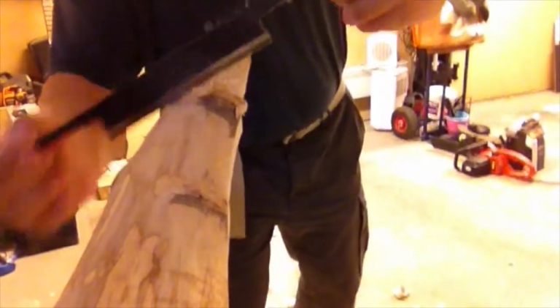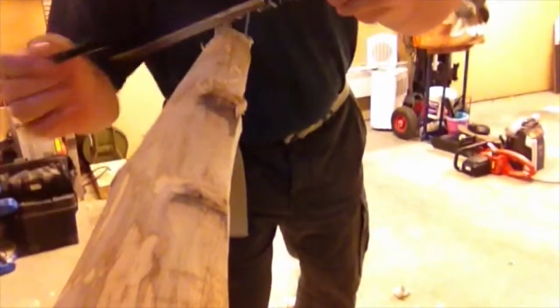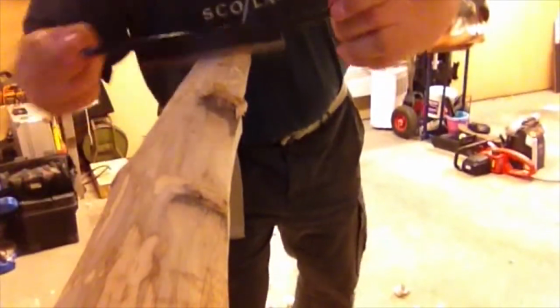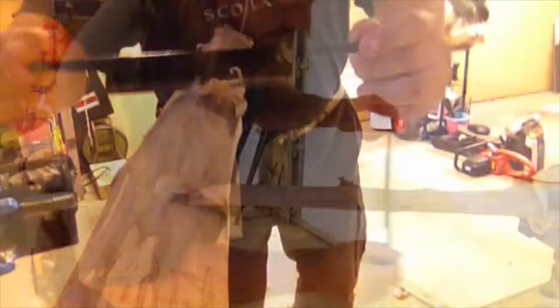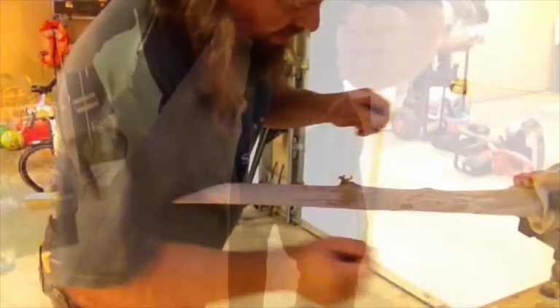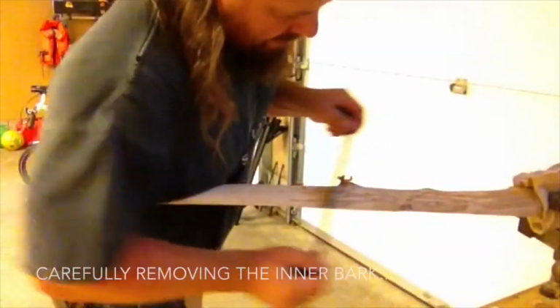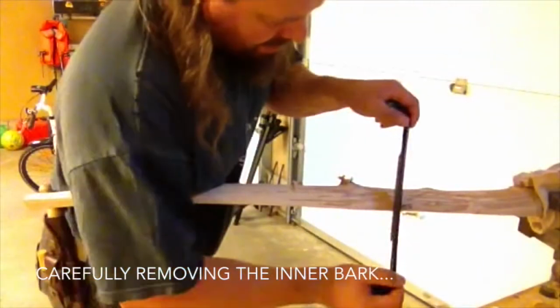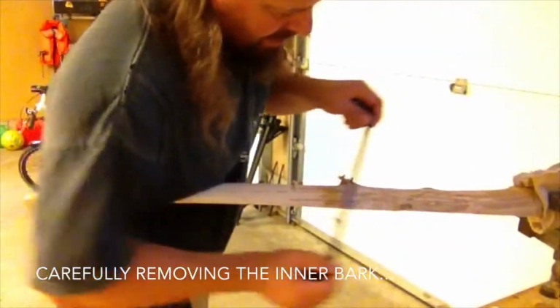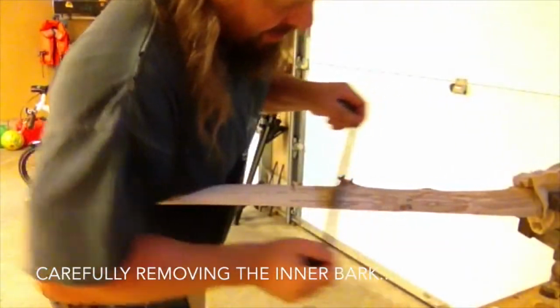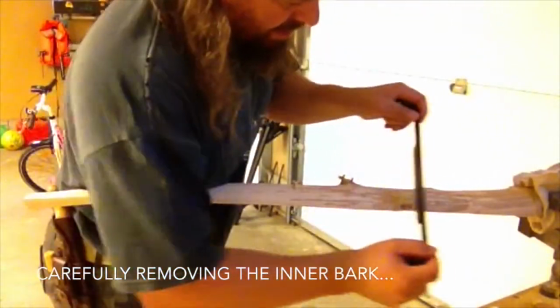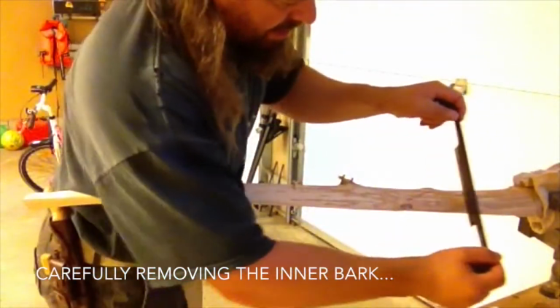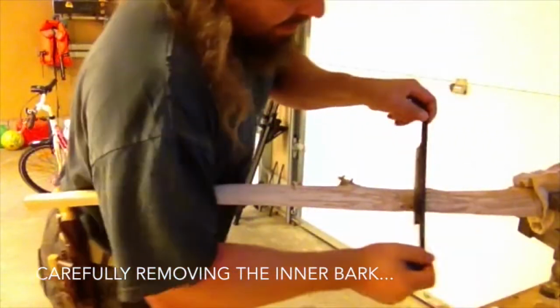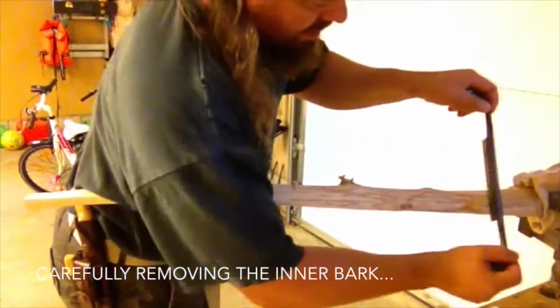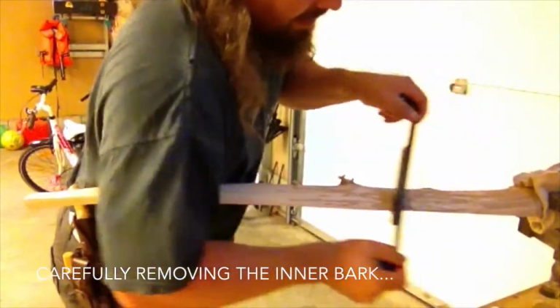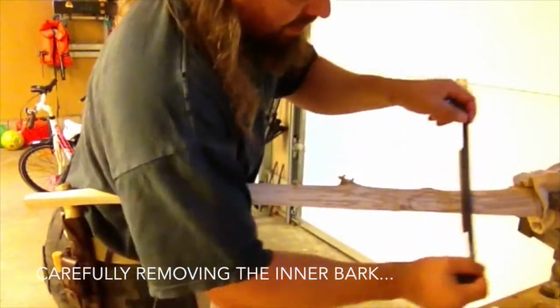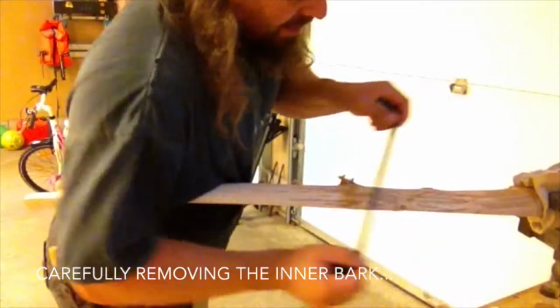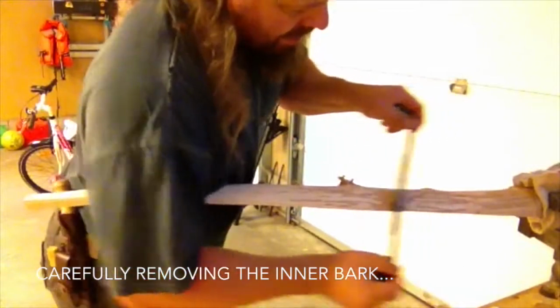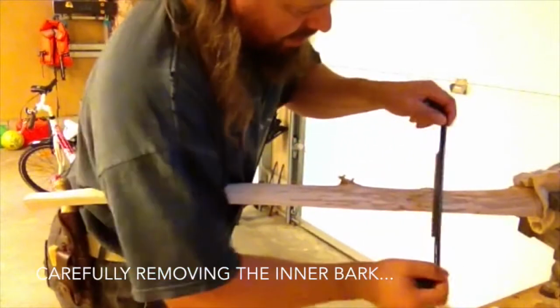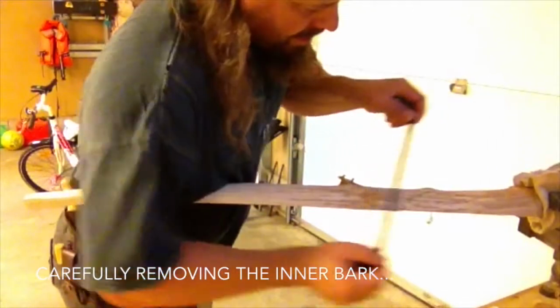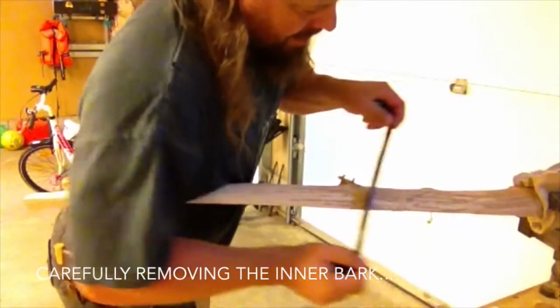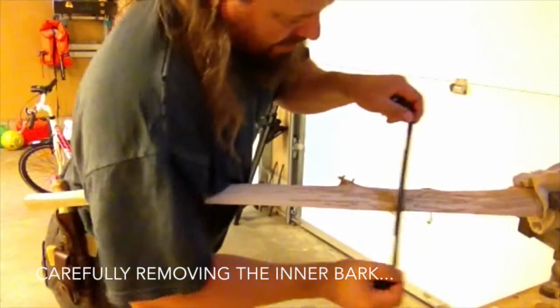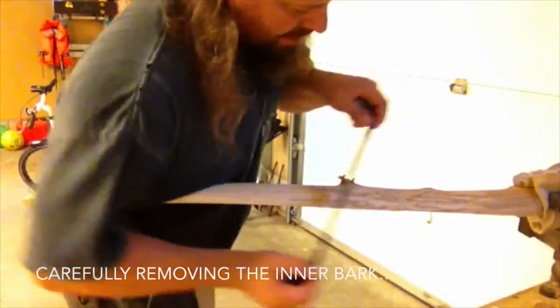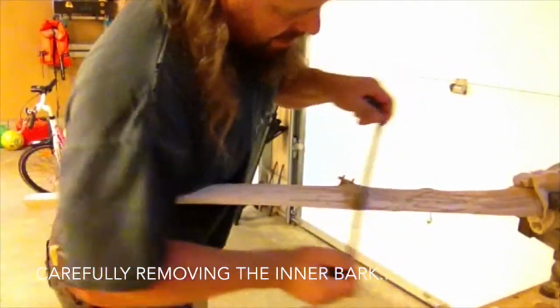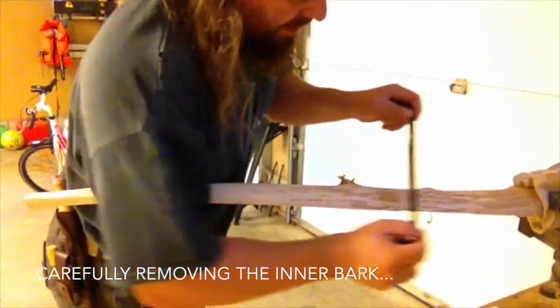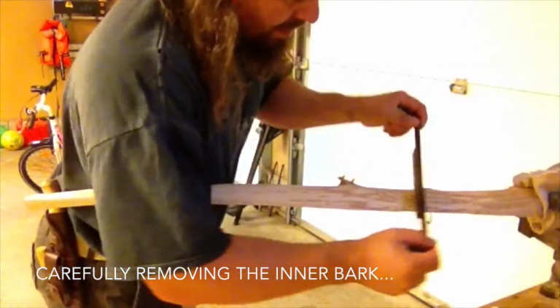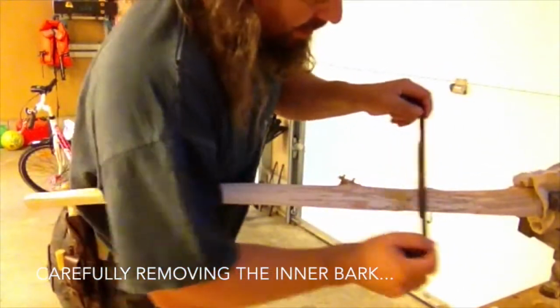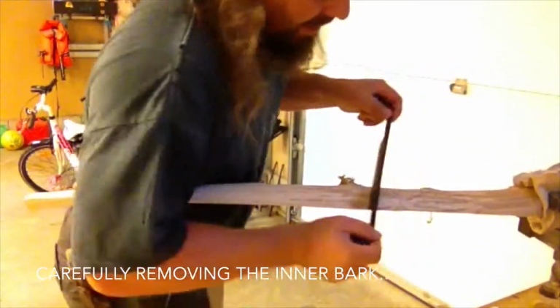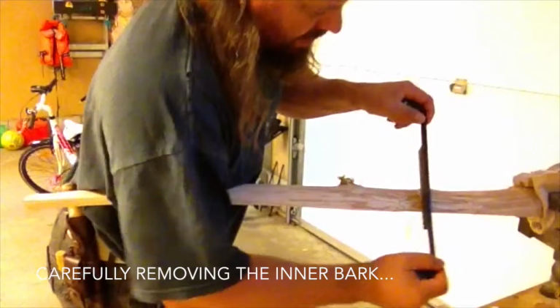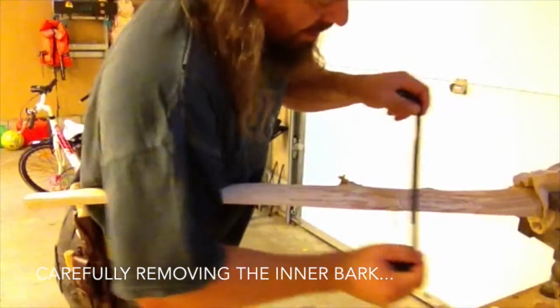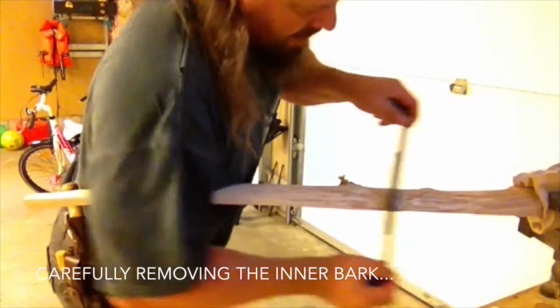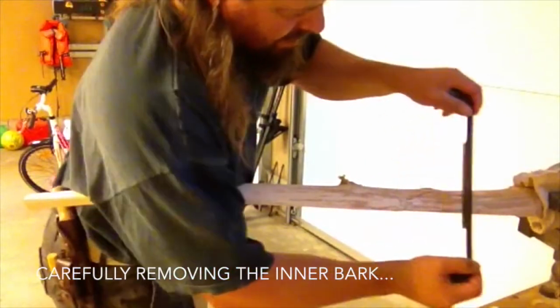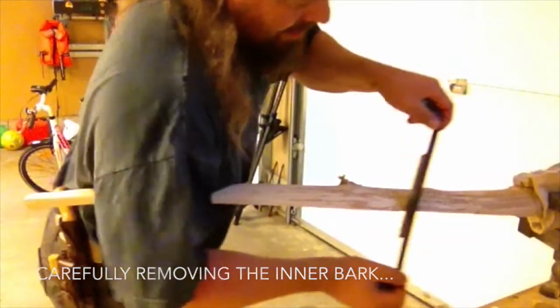I'm trying to say something intelligent here now. Making a bow is really about shaping a piece of wood without taking too much of it.